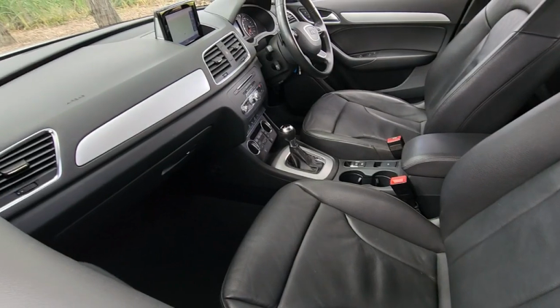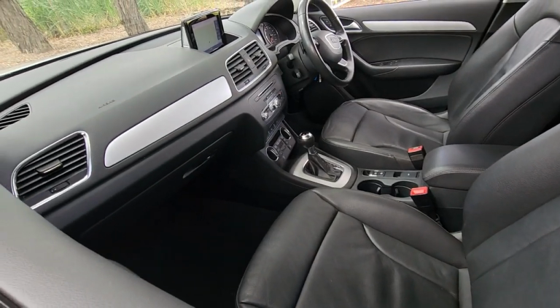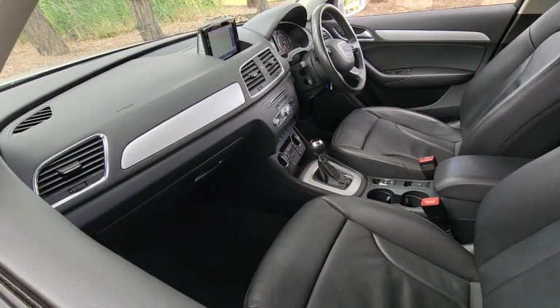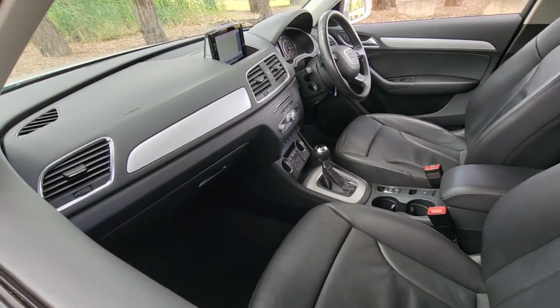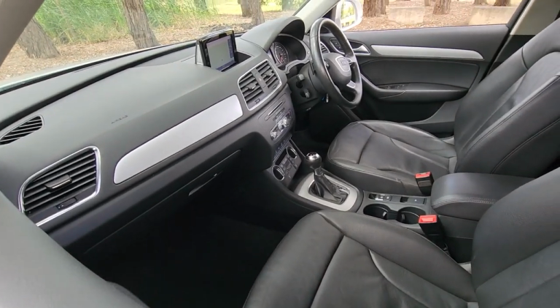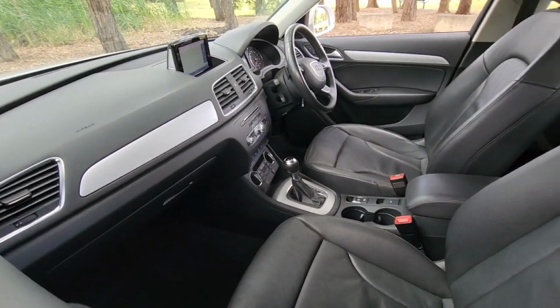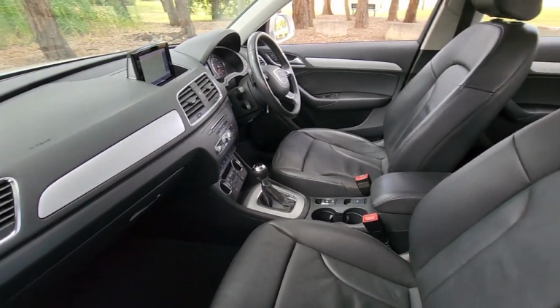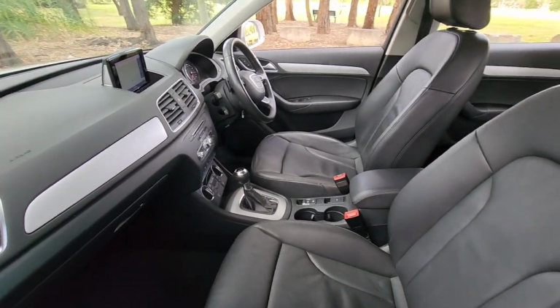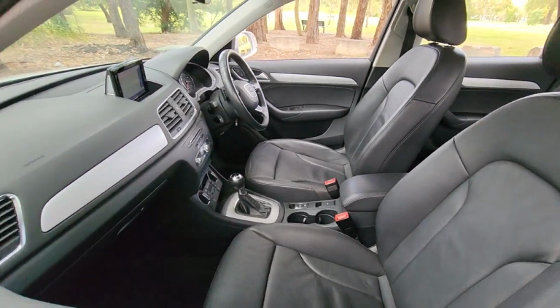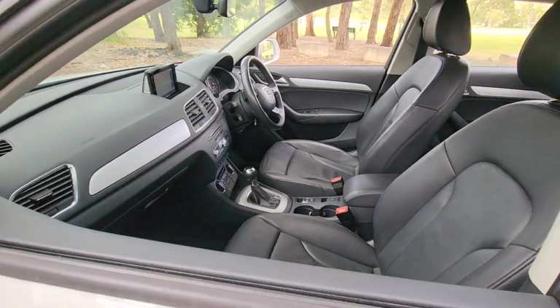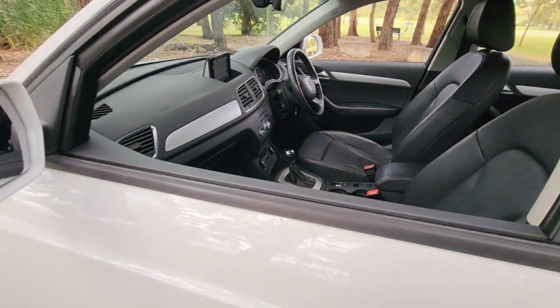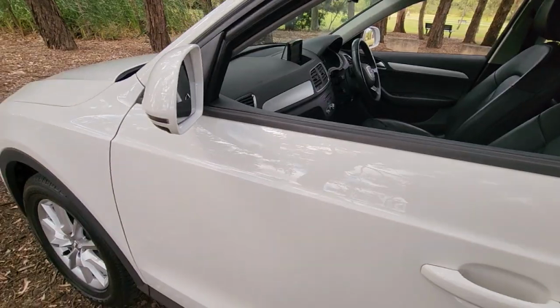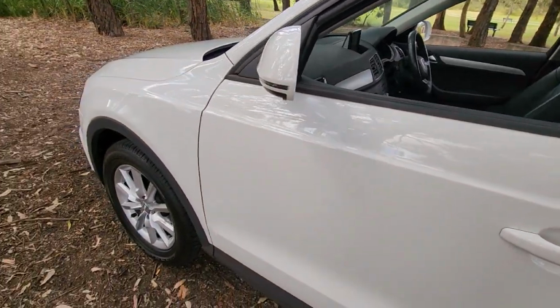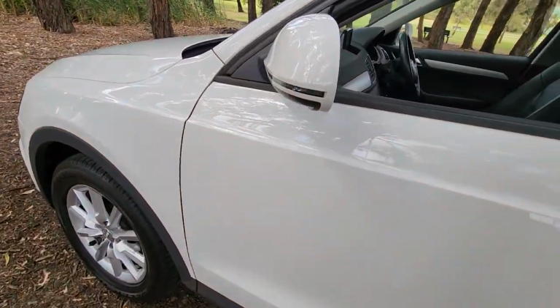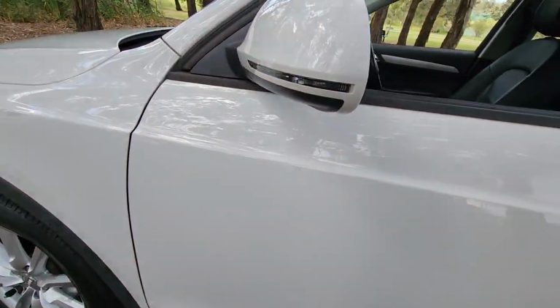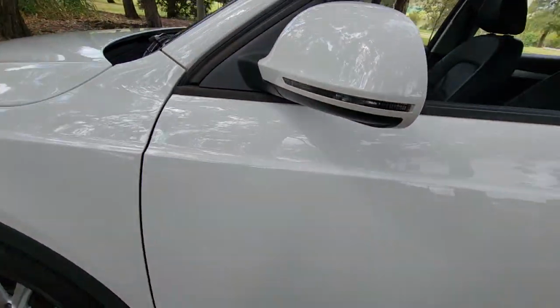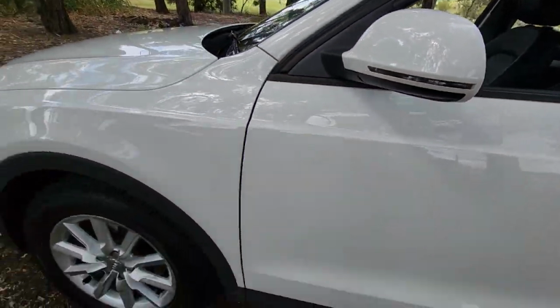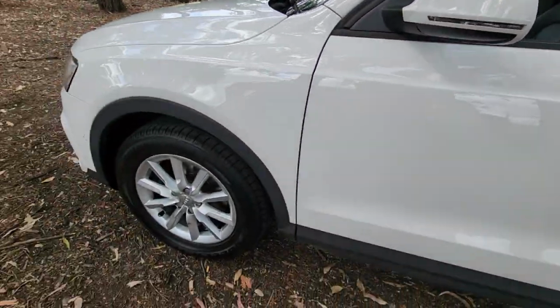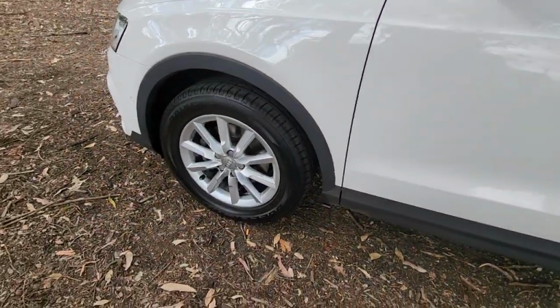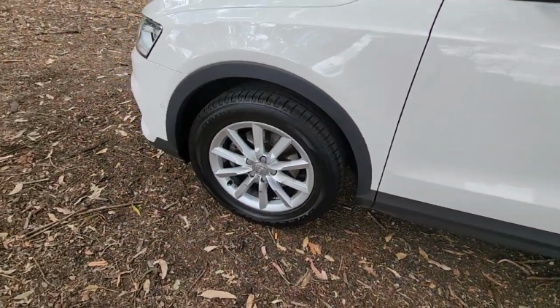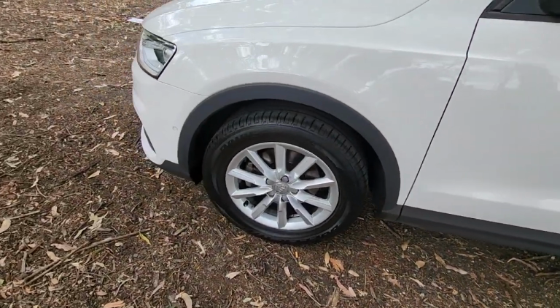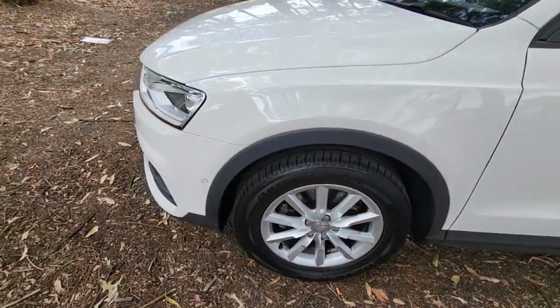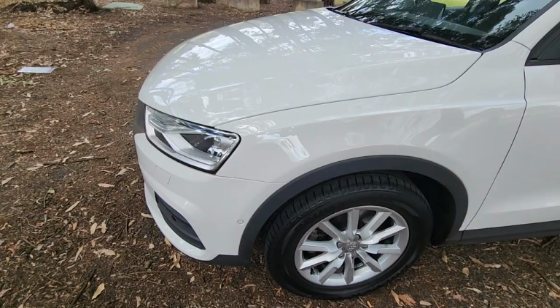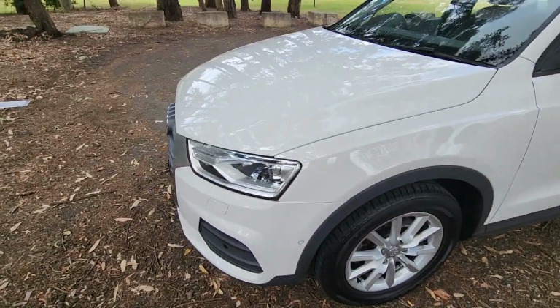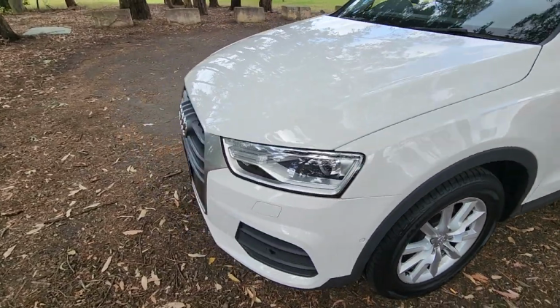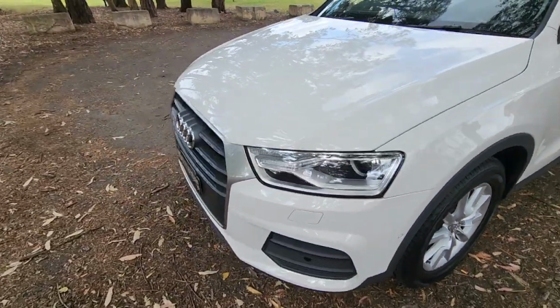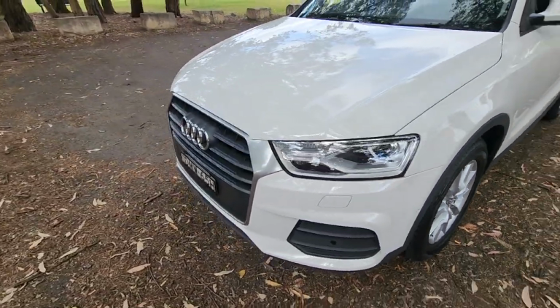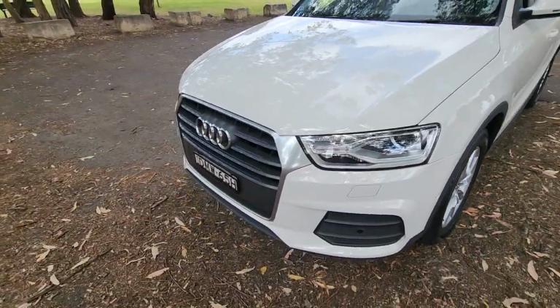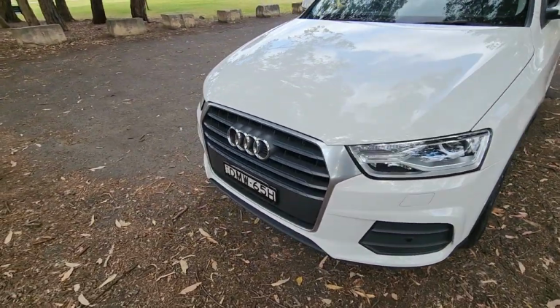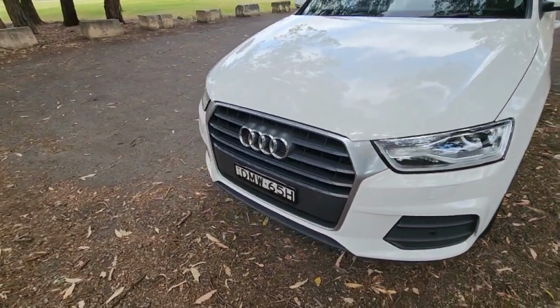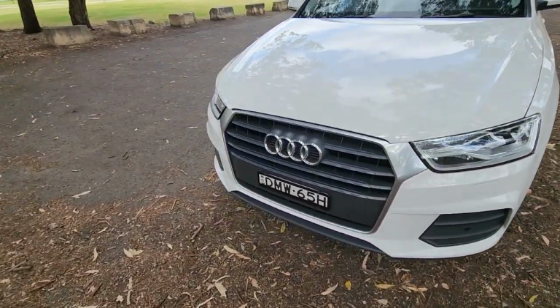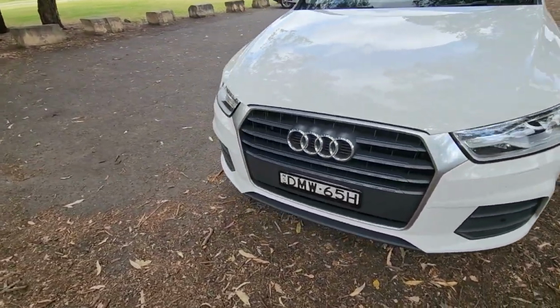It's got a self-parking feature, automatic stop-start, electric handbrake, cruise control, paddle-shifting transmission, indicators in the mirrors, alloy wheels and no dents, no scratches — nothing like that except that little rear bumper bar that's got that mark on it.